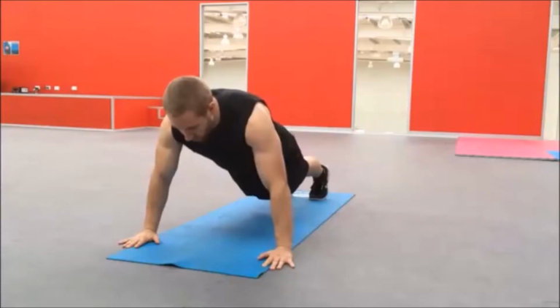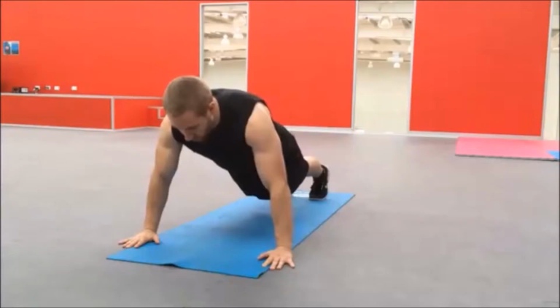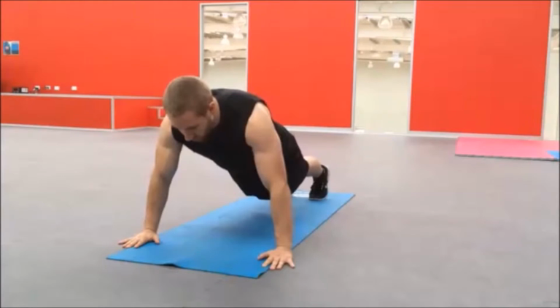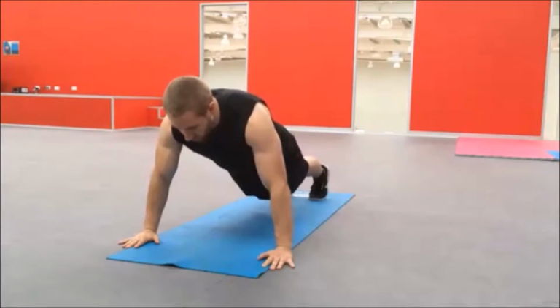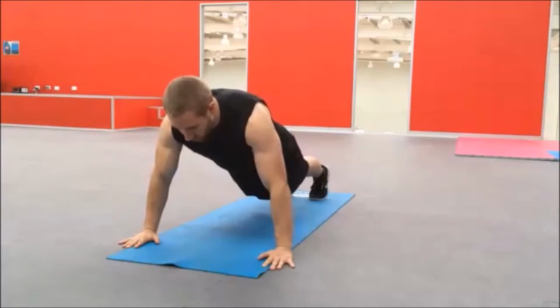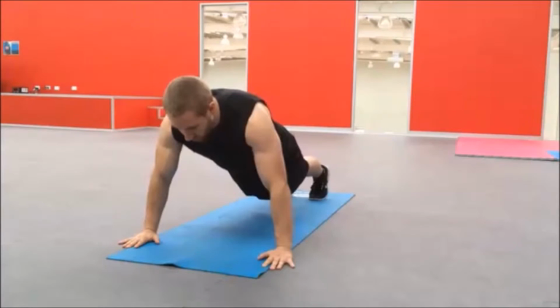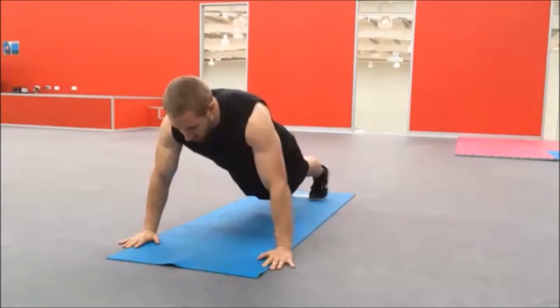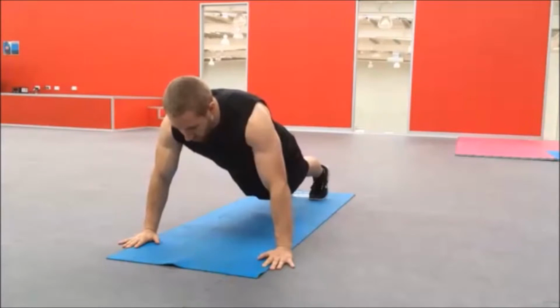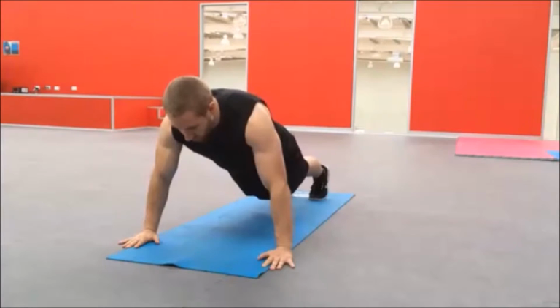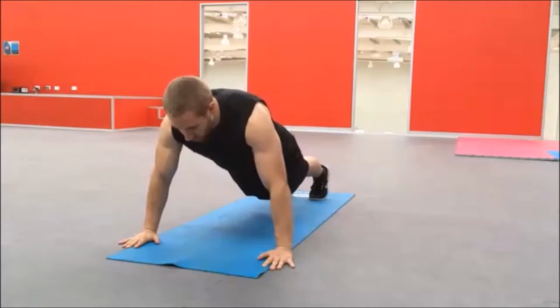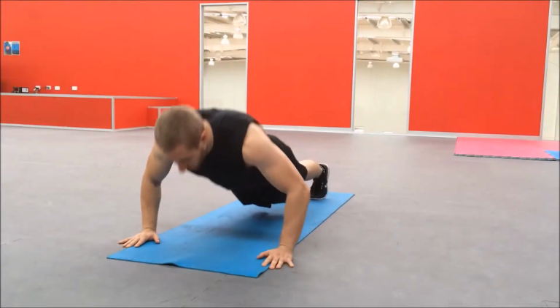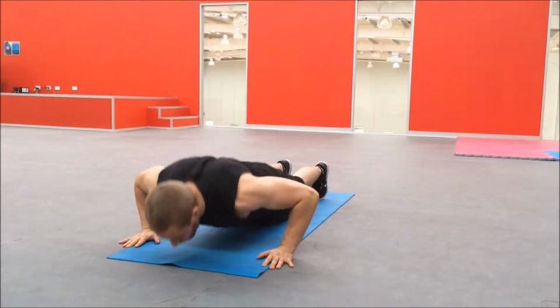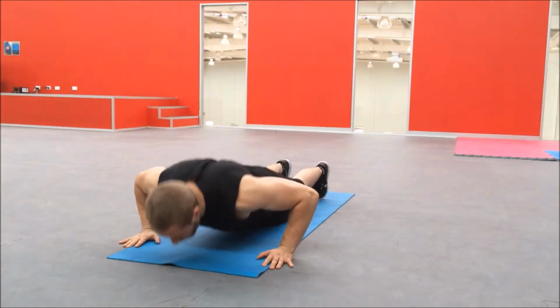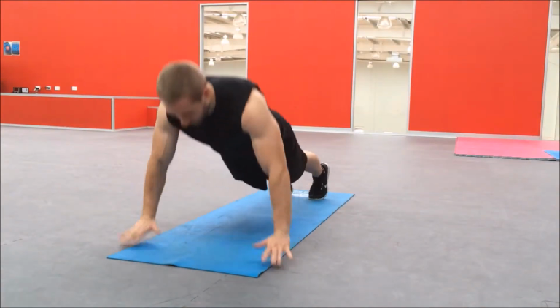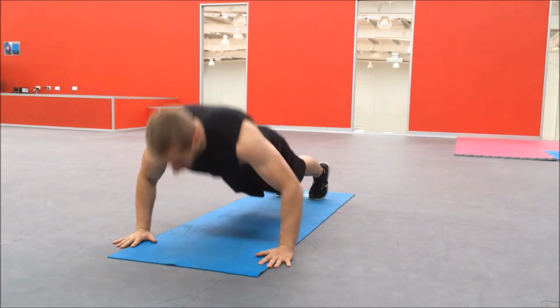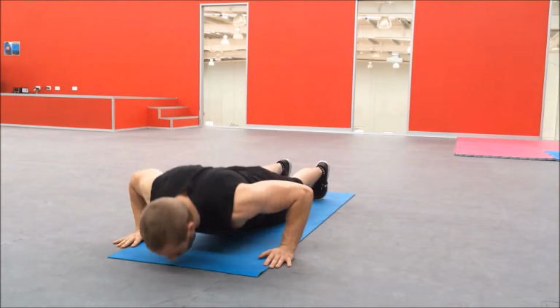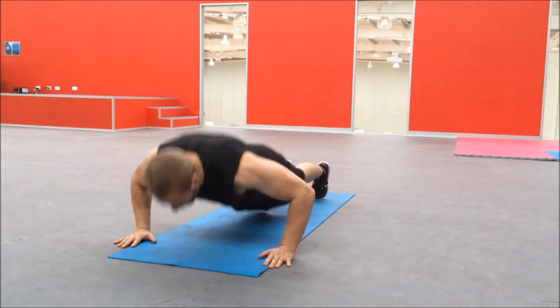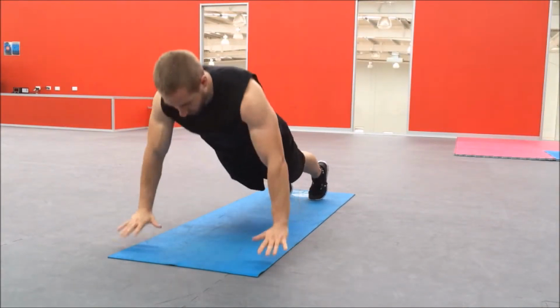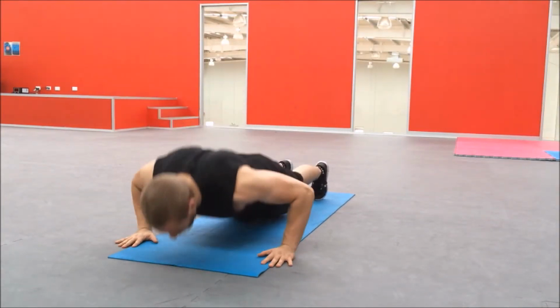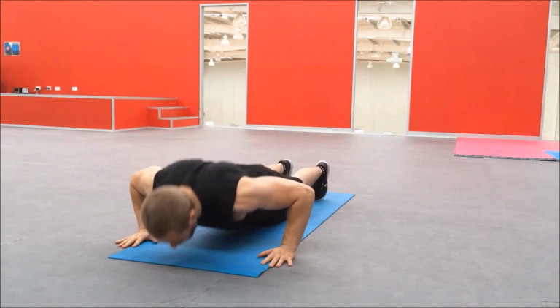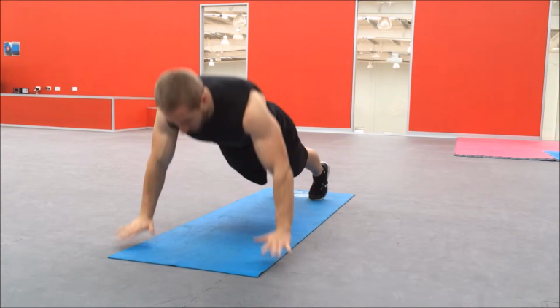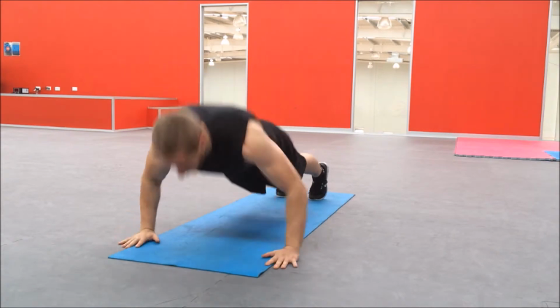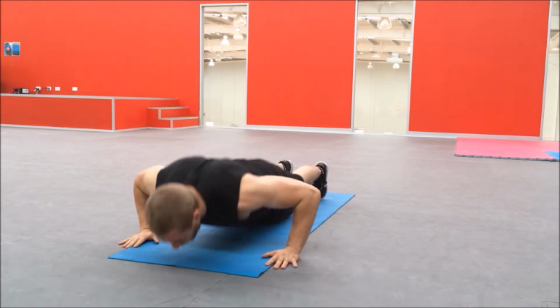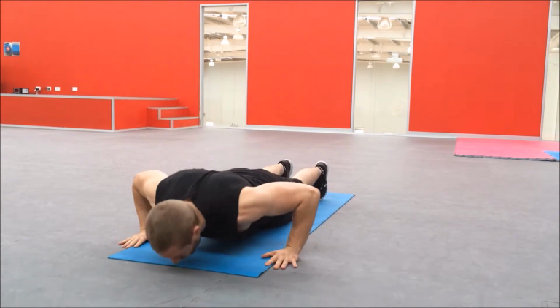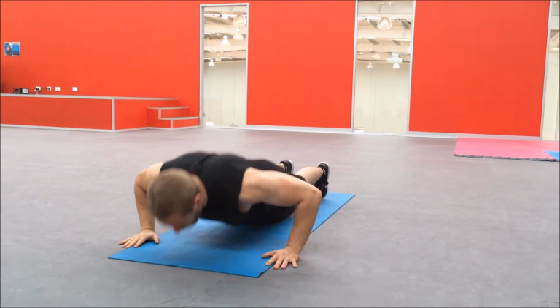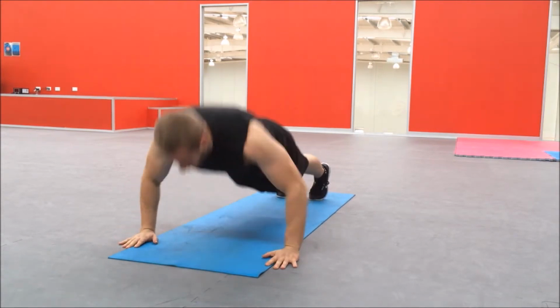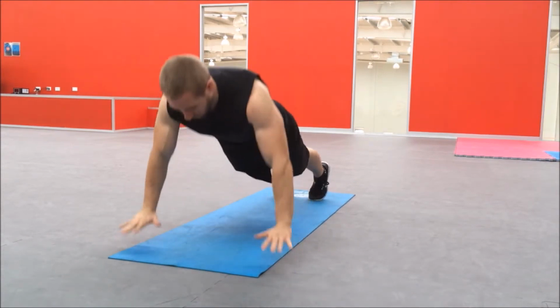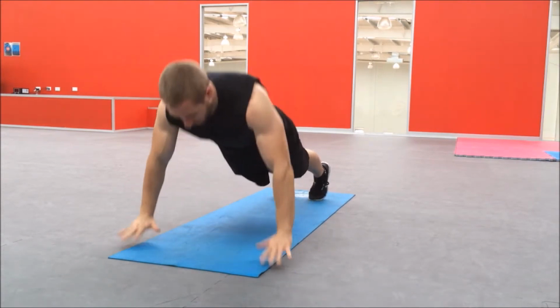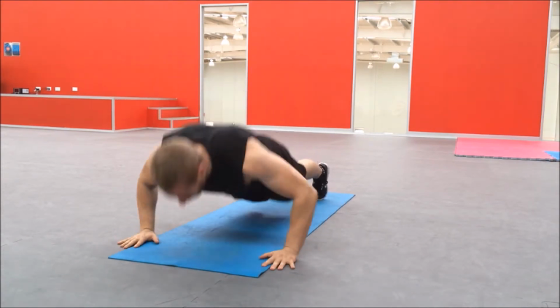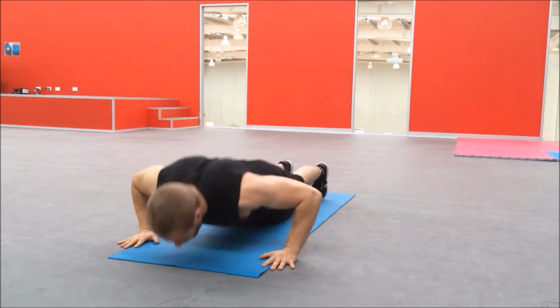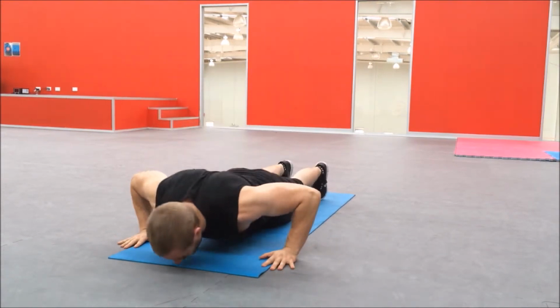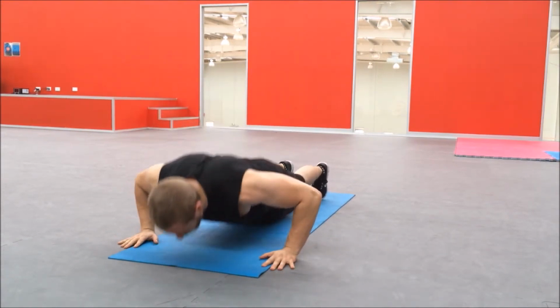Assume the push-up position on your hands and toes, arms at shoulder level slightly wider than shoulder width apart. Switch the core on and lower yourself down, inhaling as you do so.